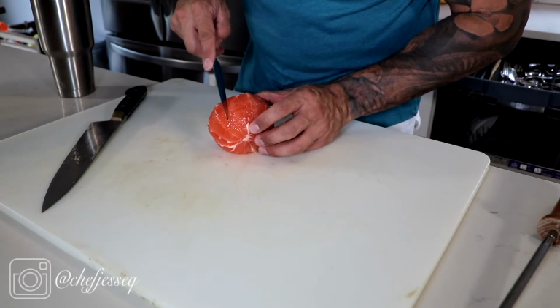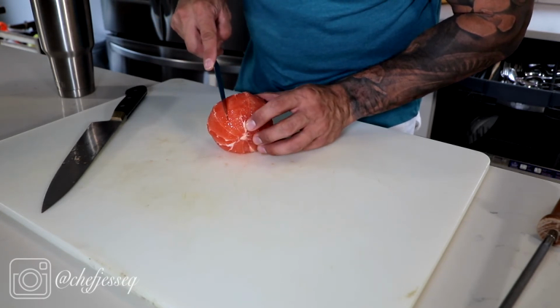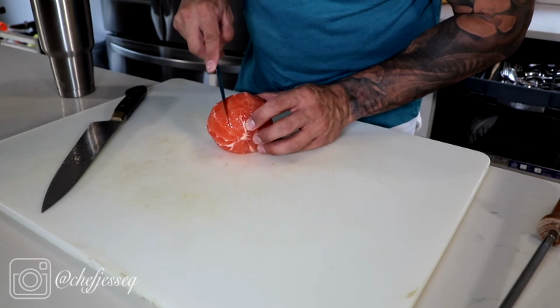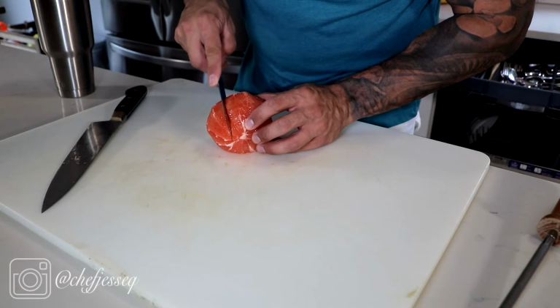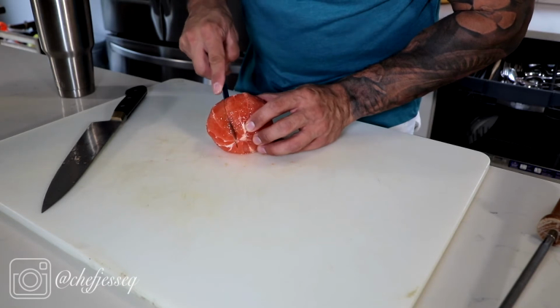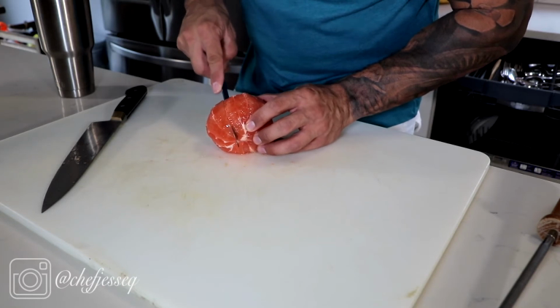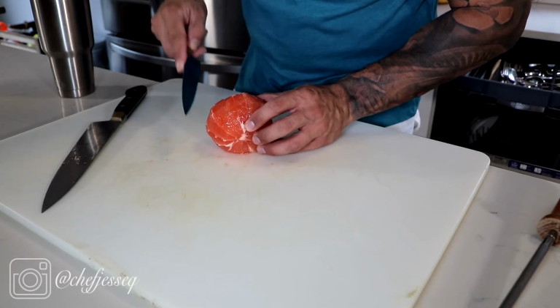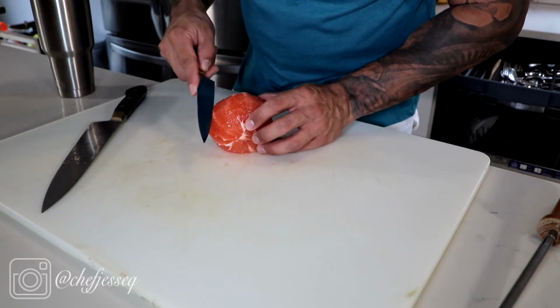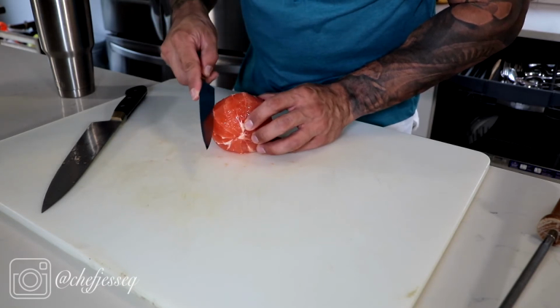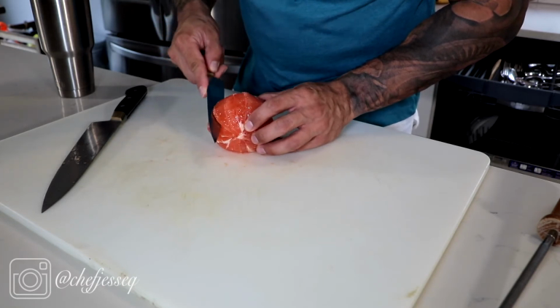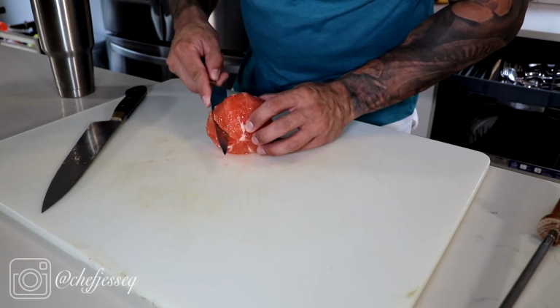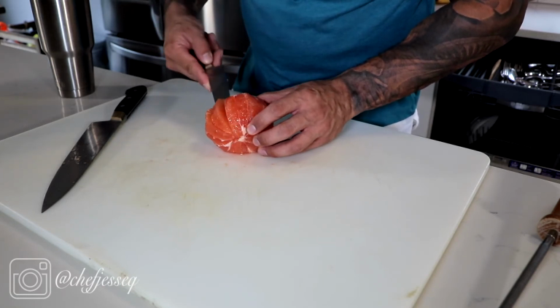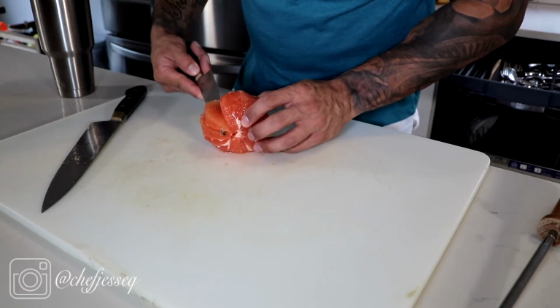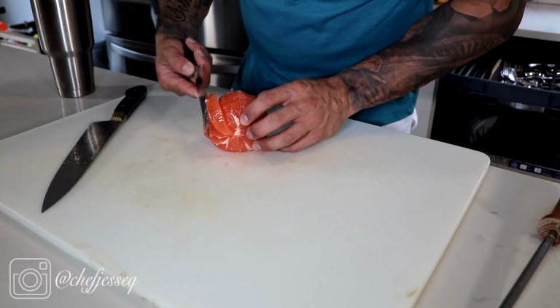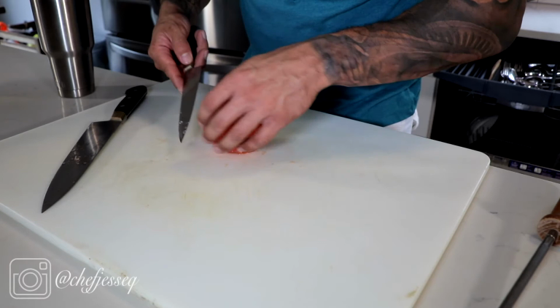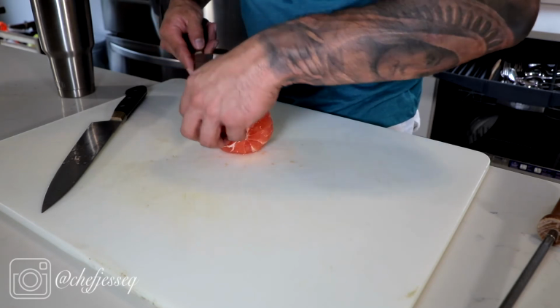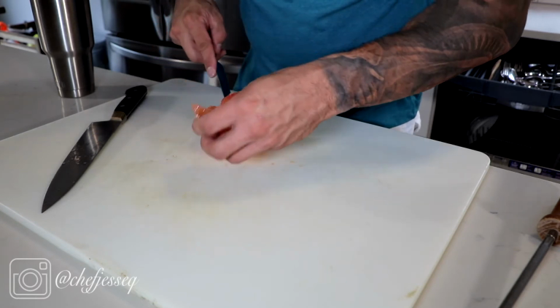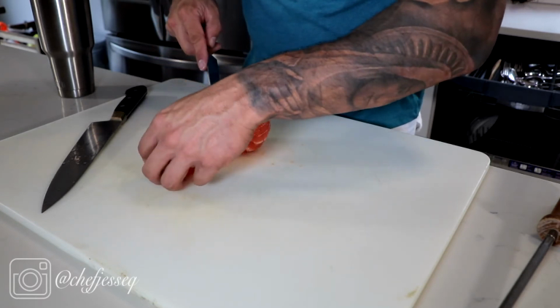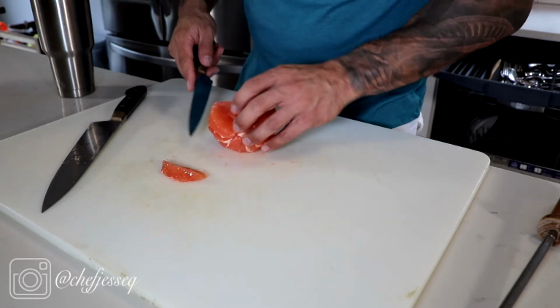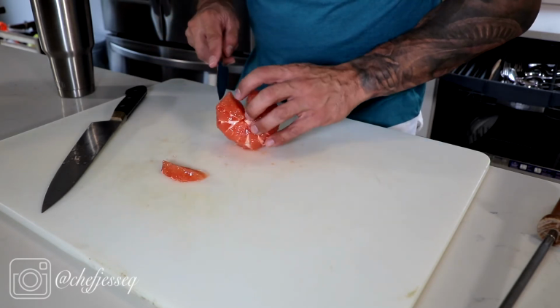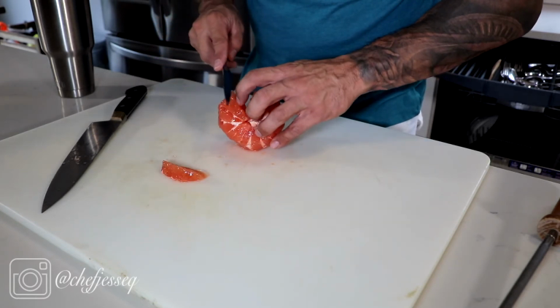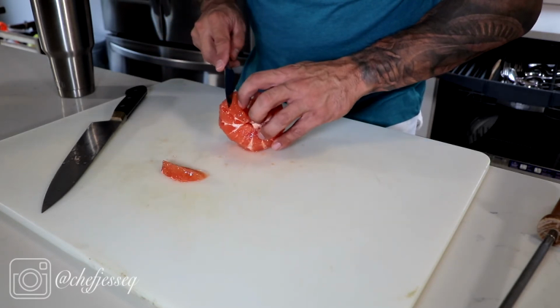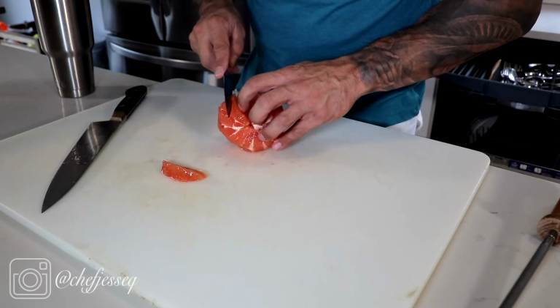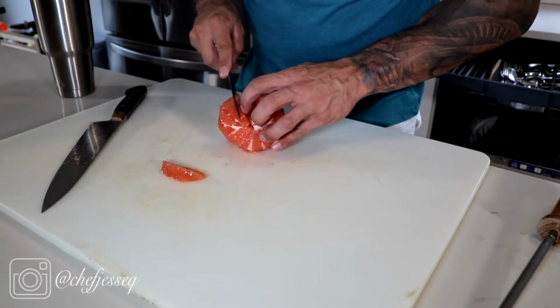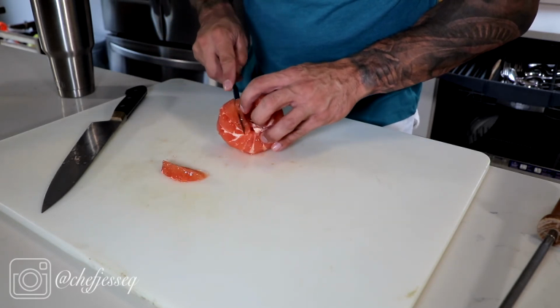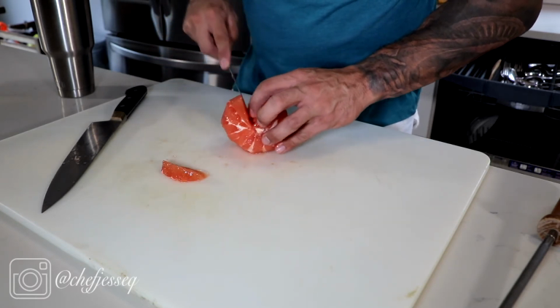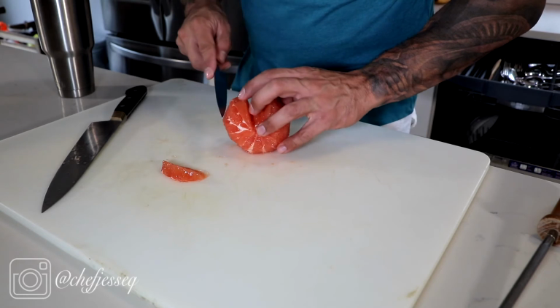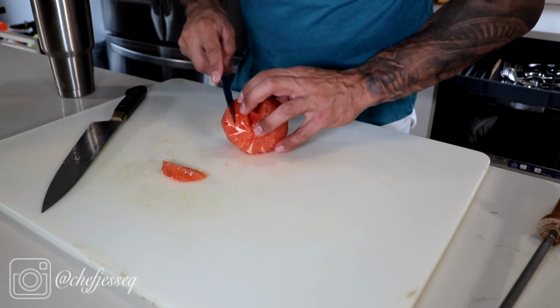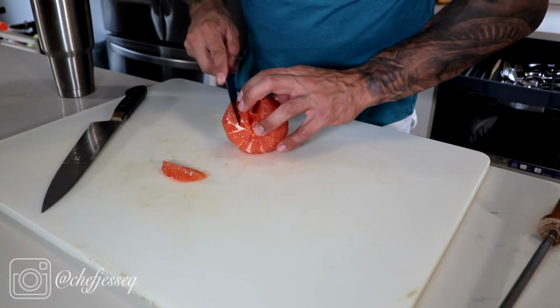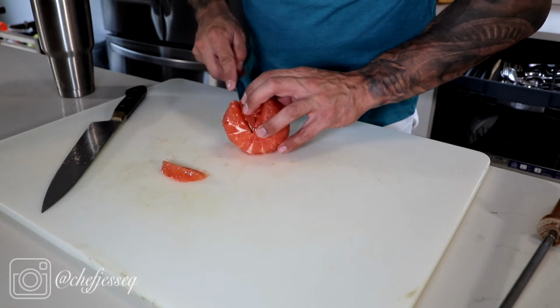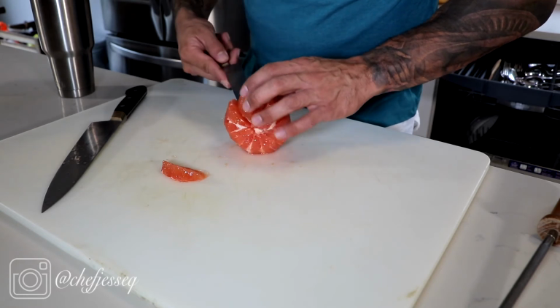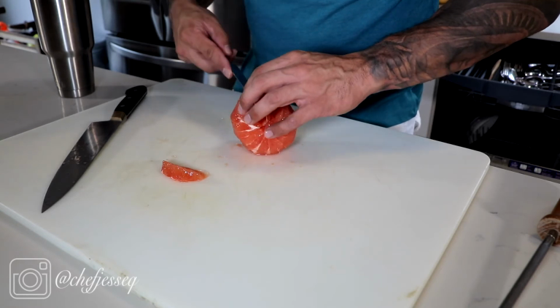There are white lines that separate the segments — you're just going to follow them and take them out. The first one's always the hardest; after that it gets pretty simple. You just follow them, push, pull, and take them out.